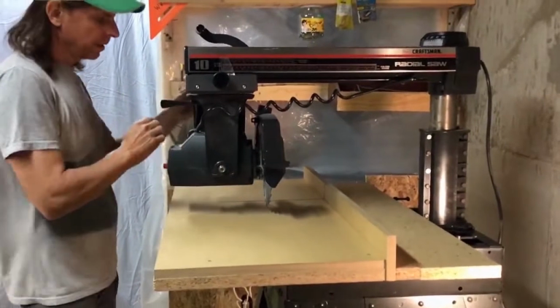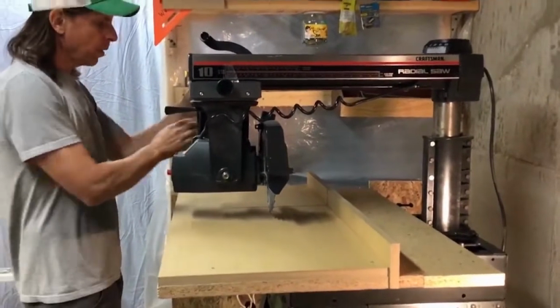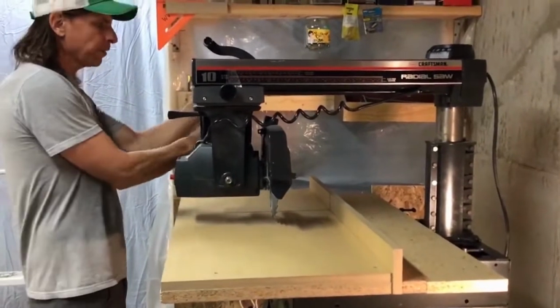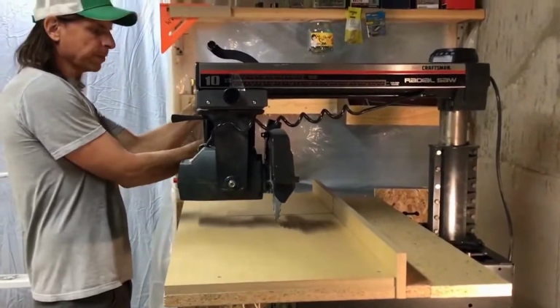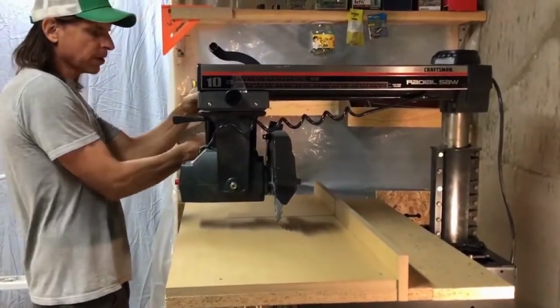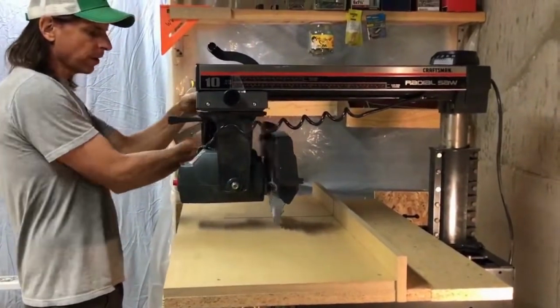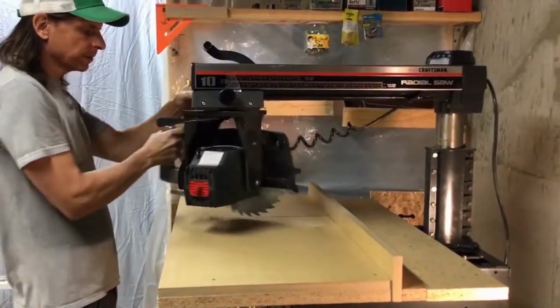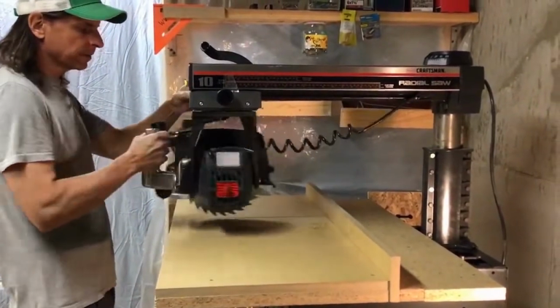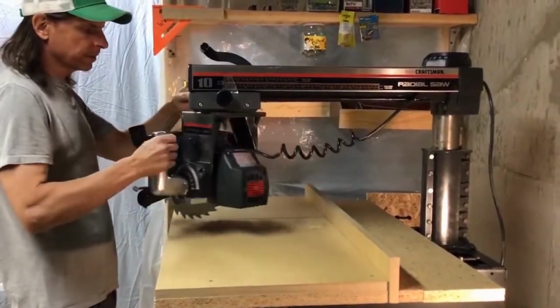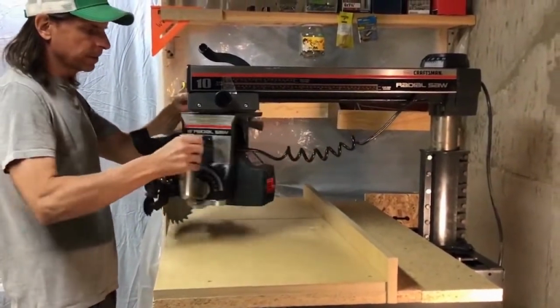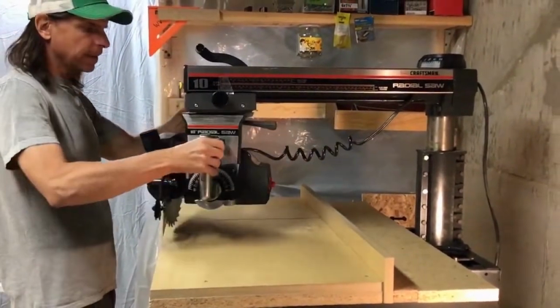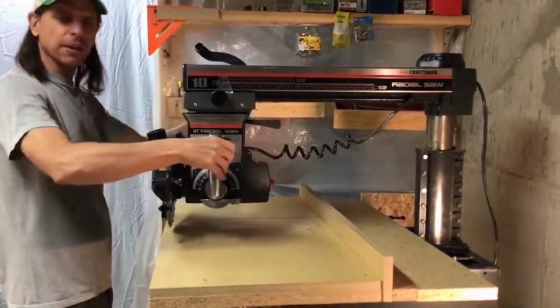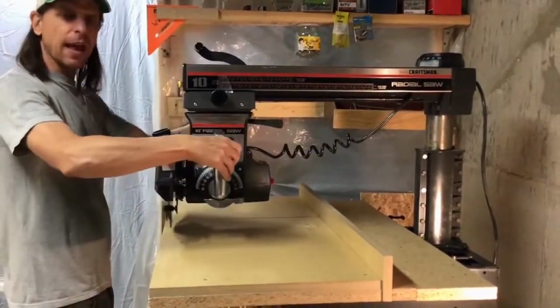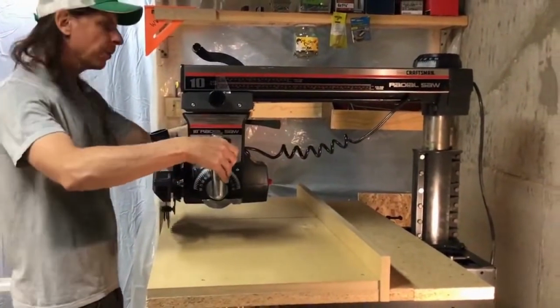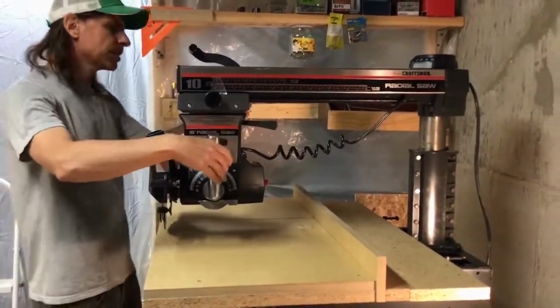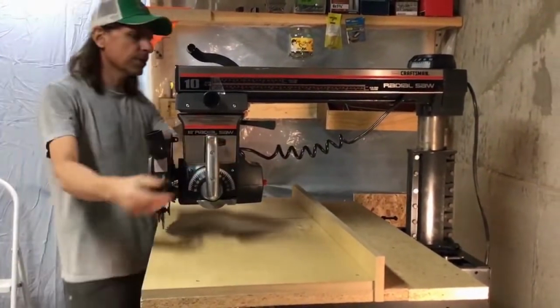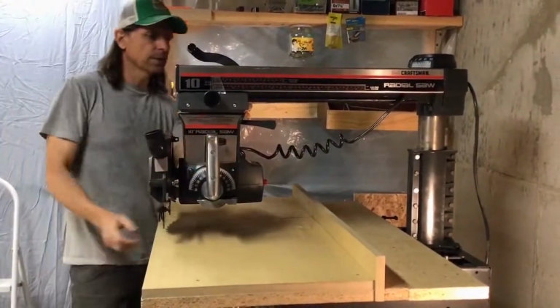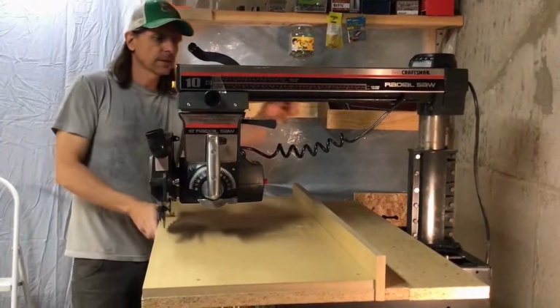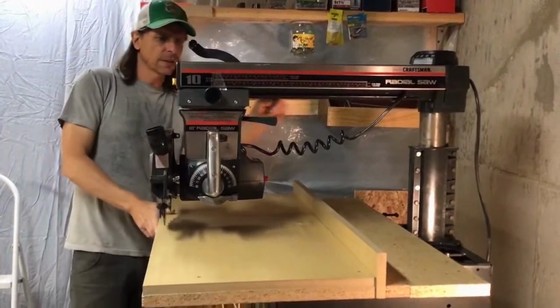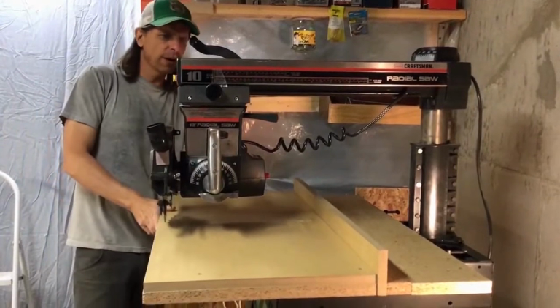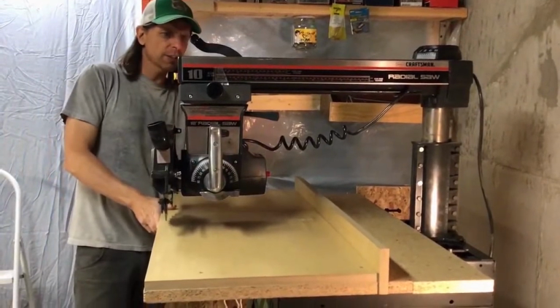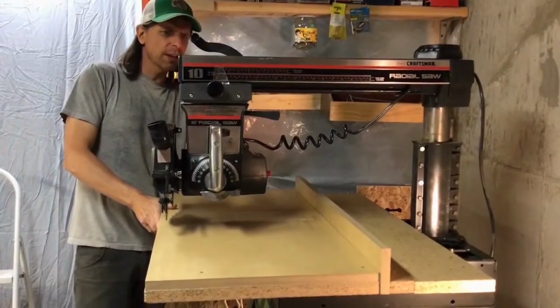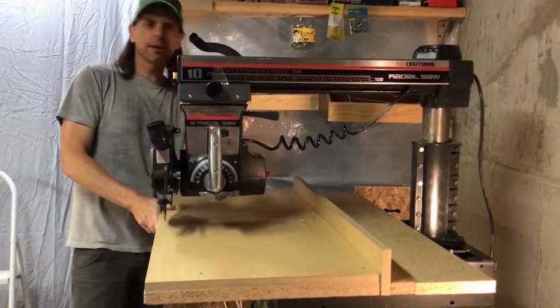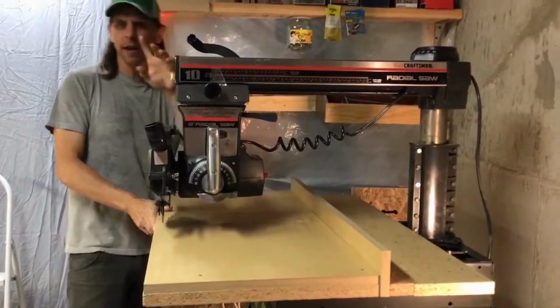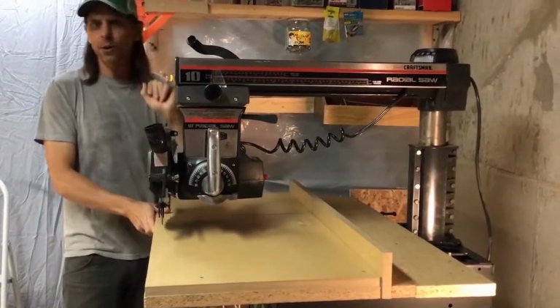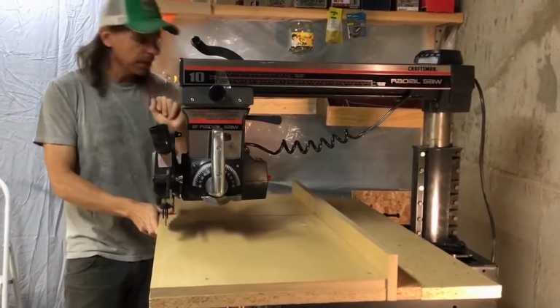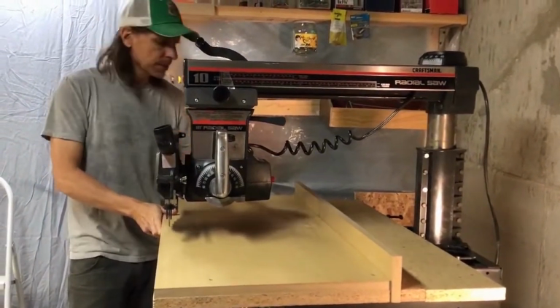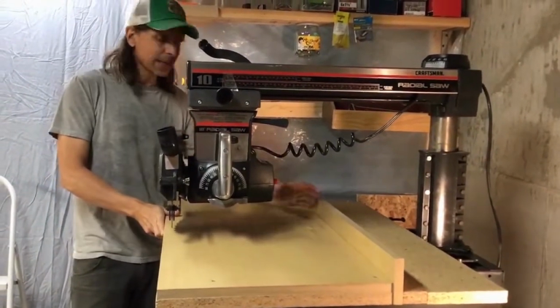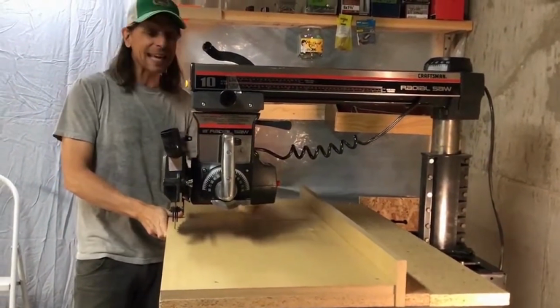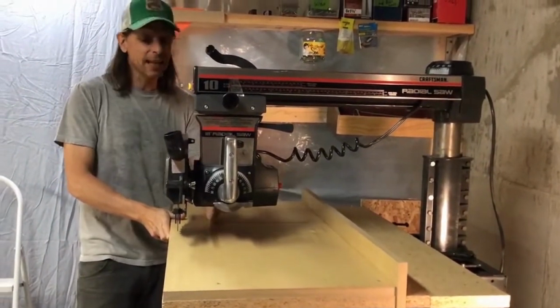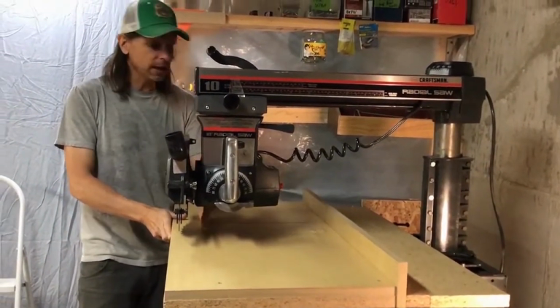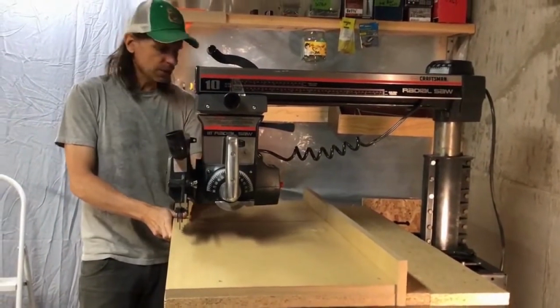When we flip this over and have it in the out-rip position, according to our scale and my measurements, we can gain ten inches.